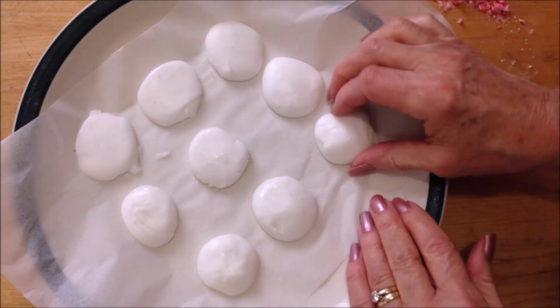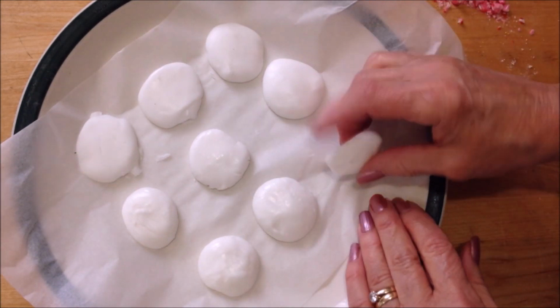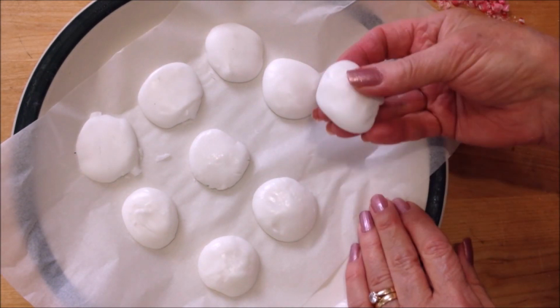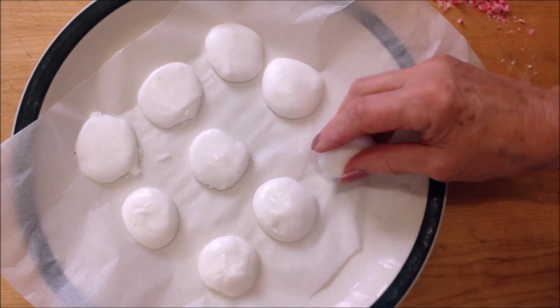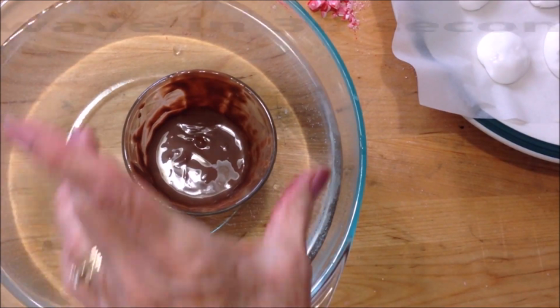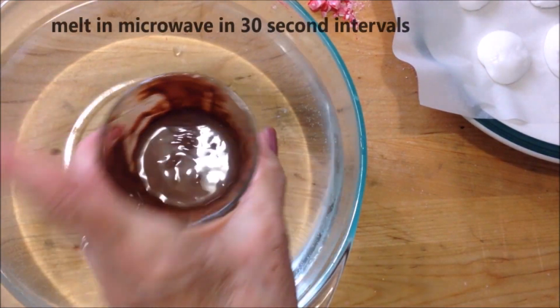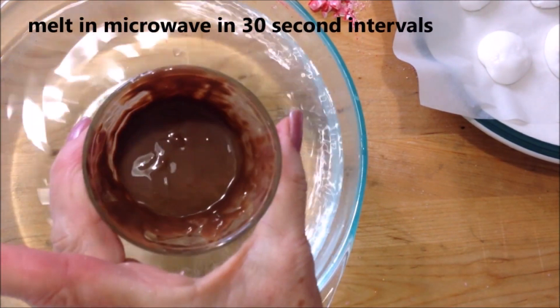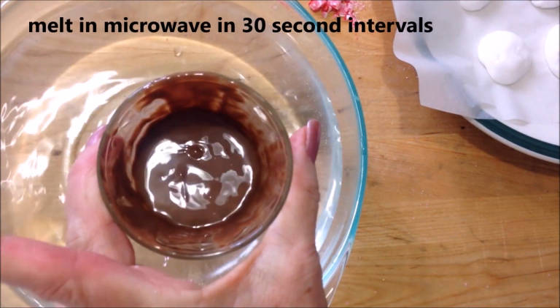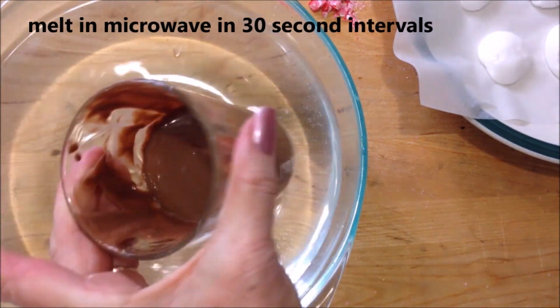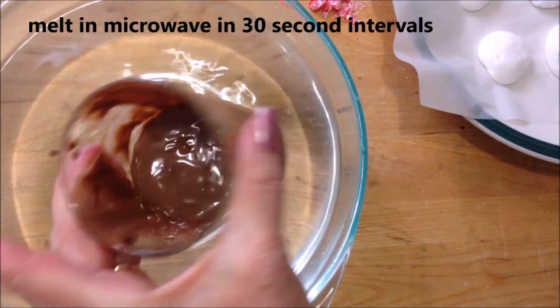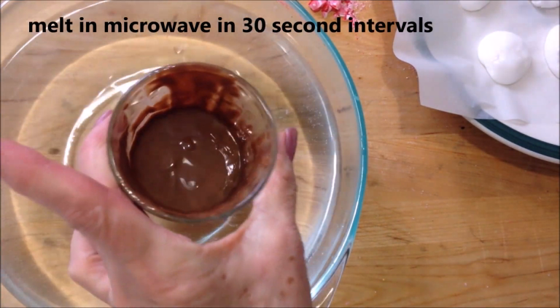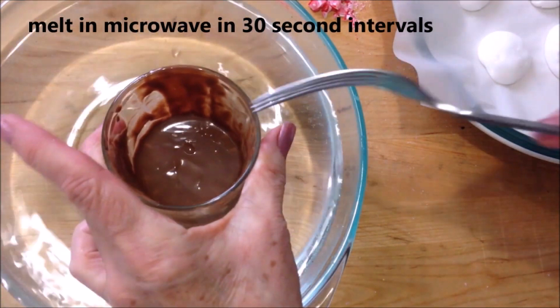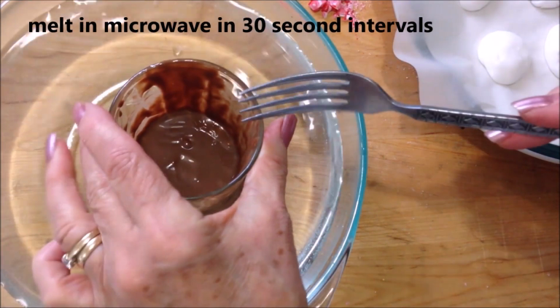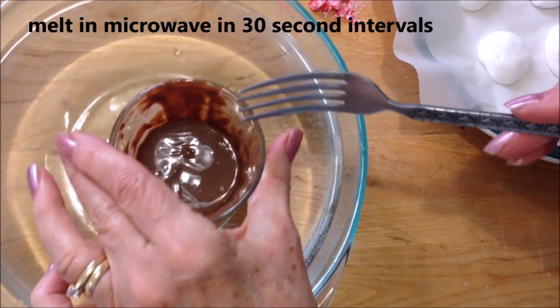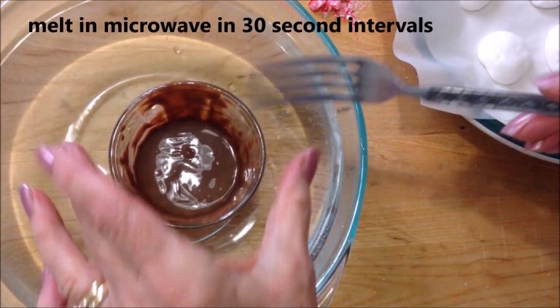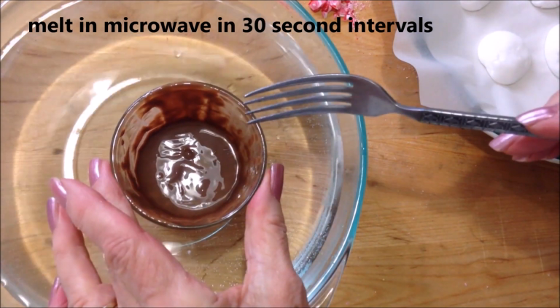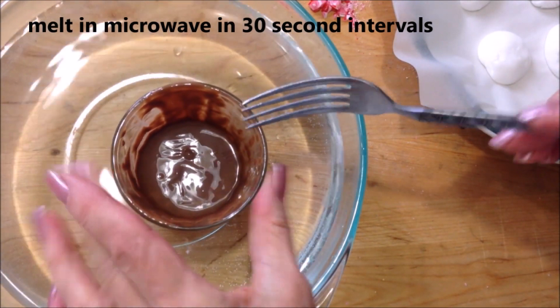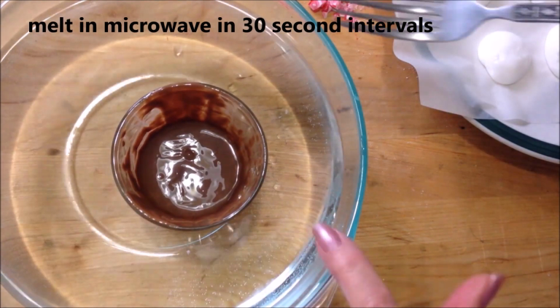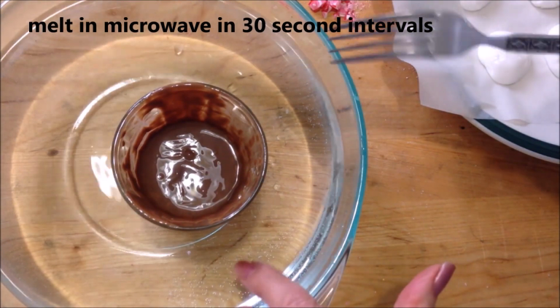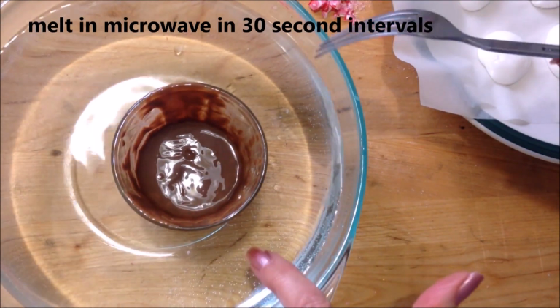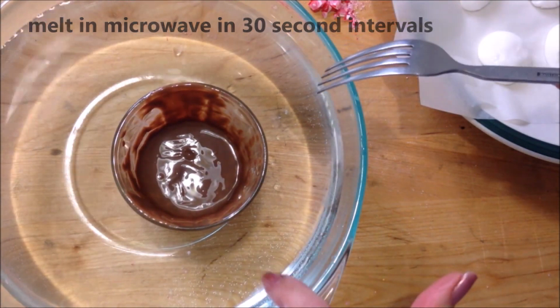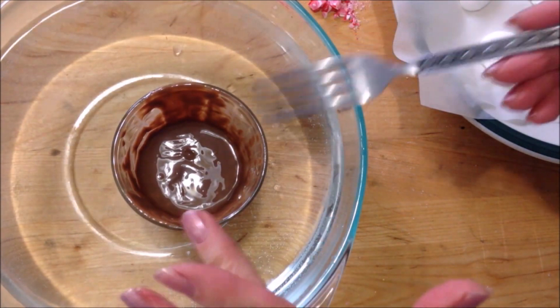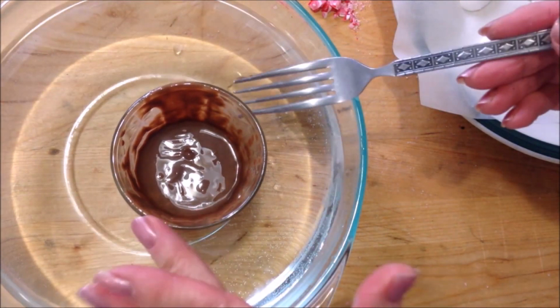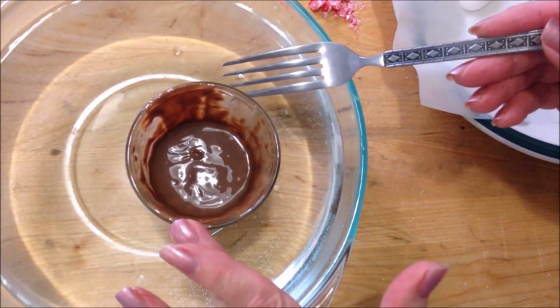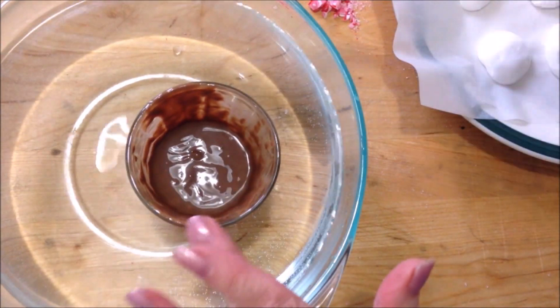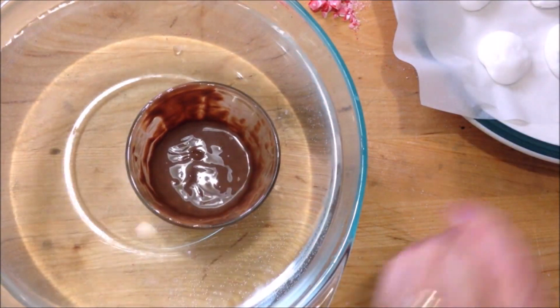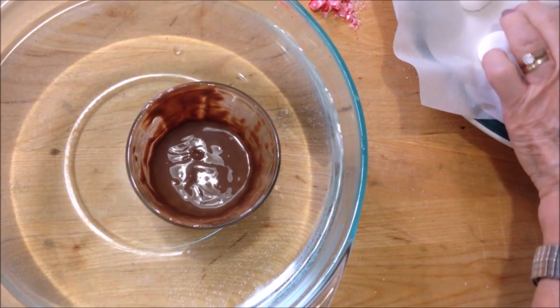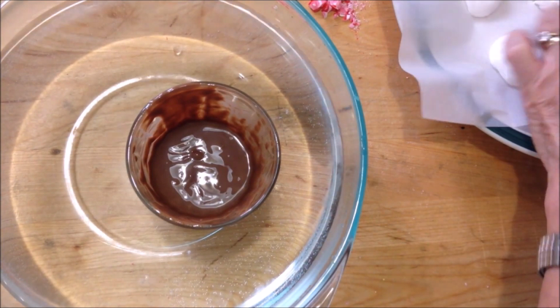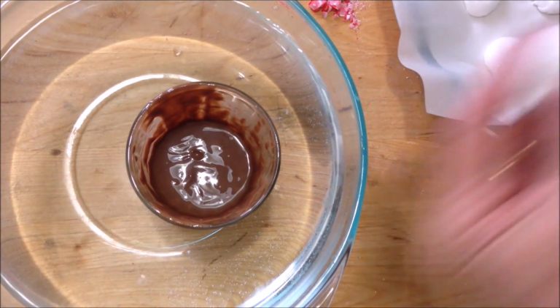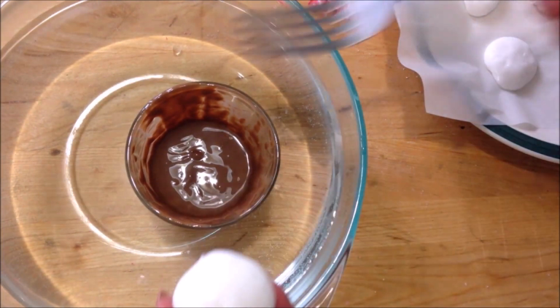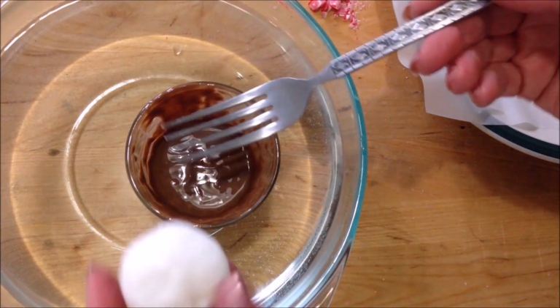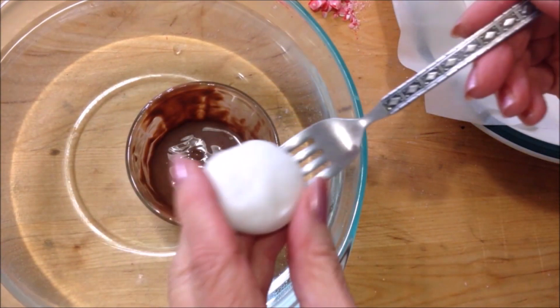My patties have hardened up so now they're very solid. I have some melted chocolate — I melted it in the microwave at 30-second intervals — and now I have it in hot water so that it will stay melted.